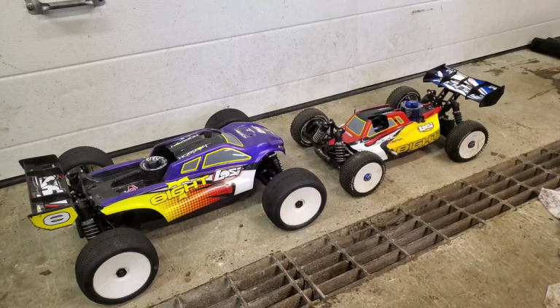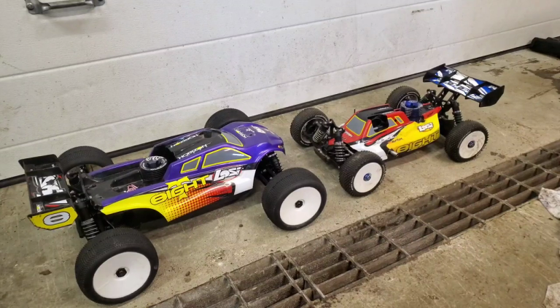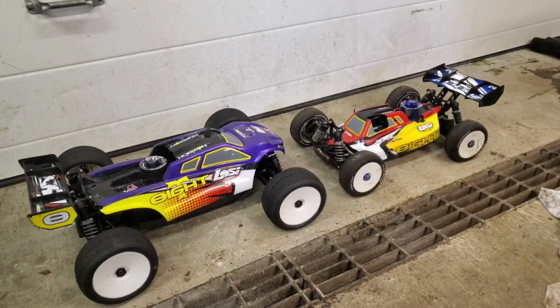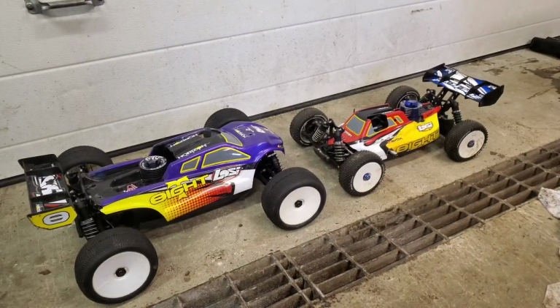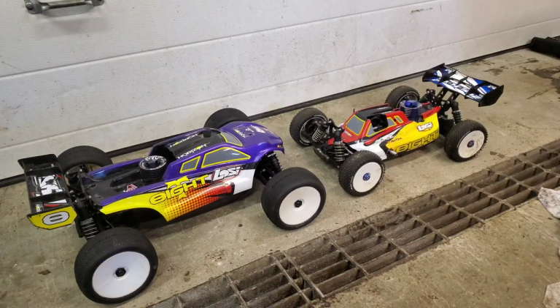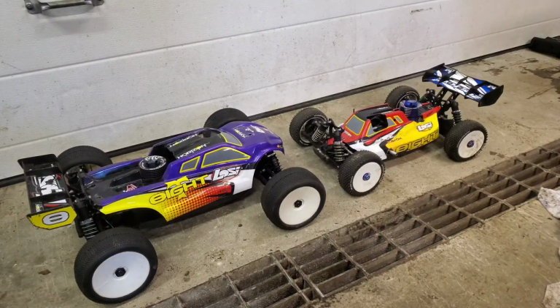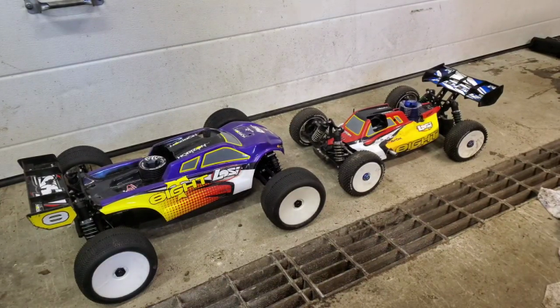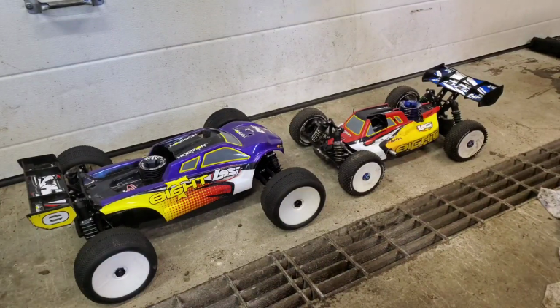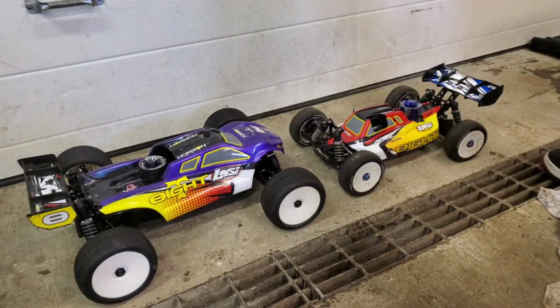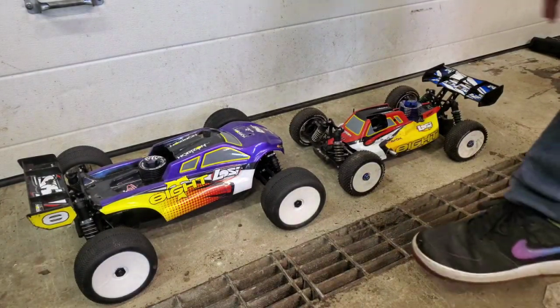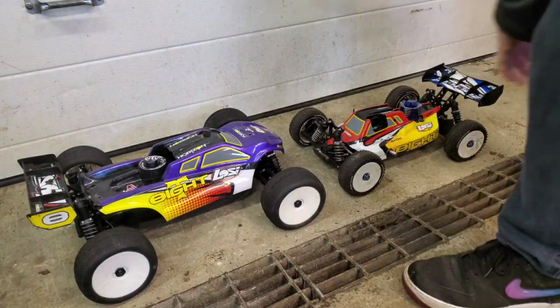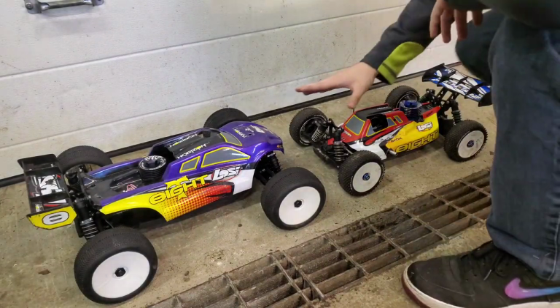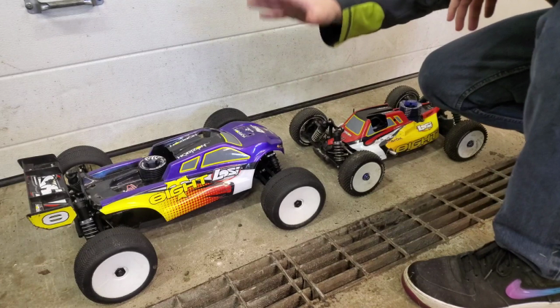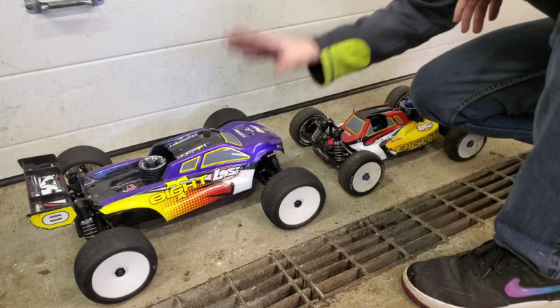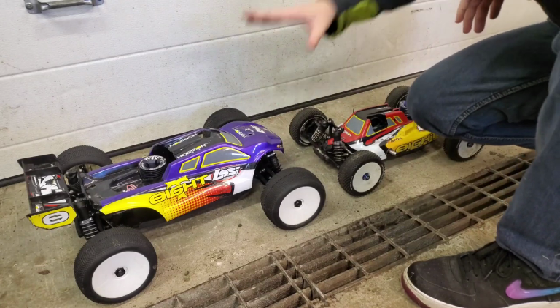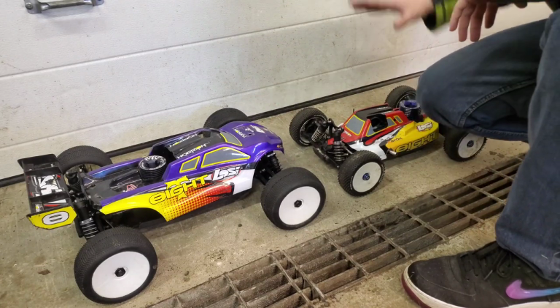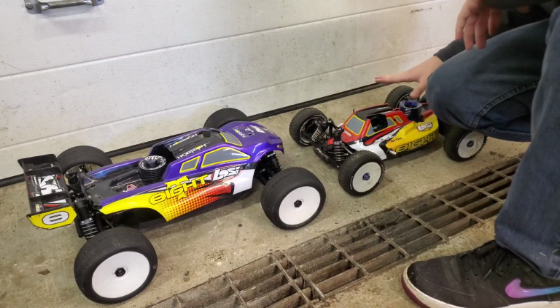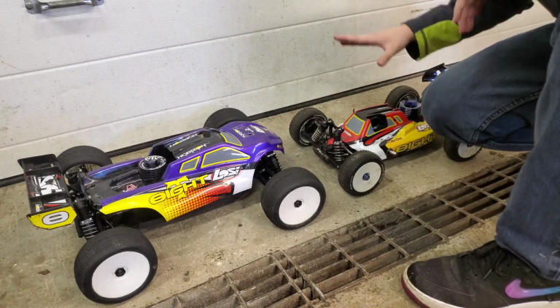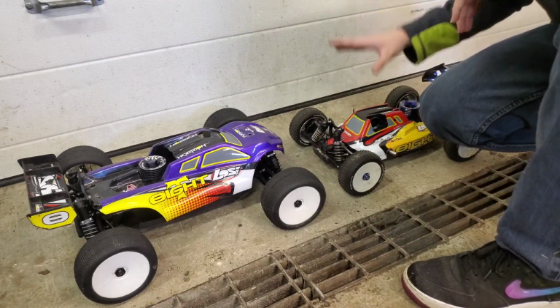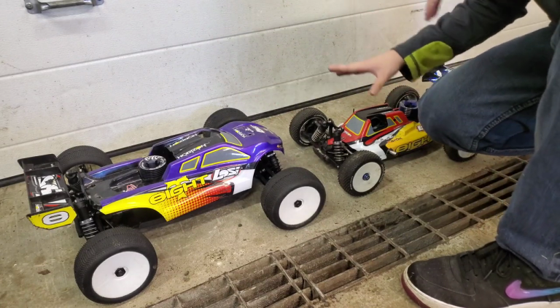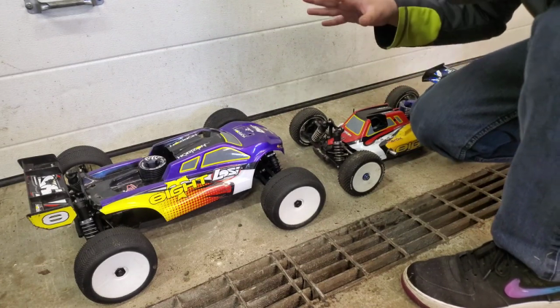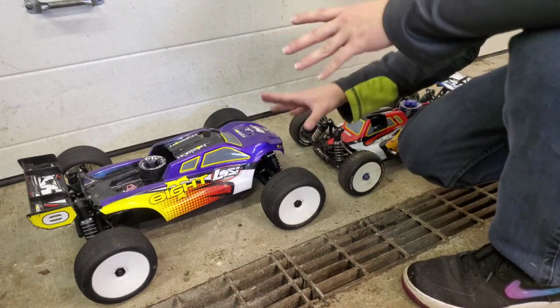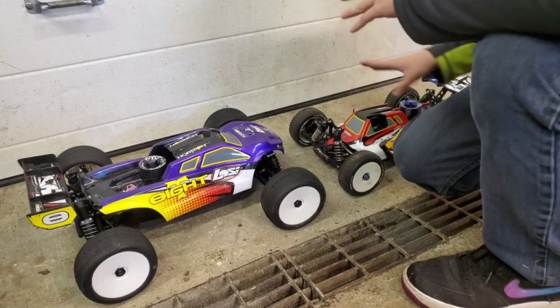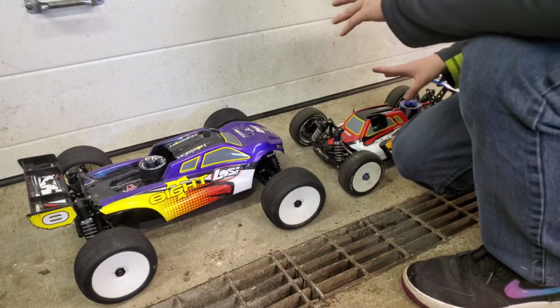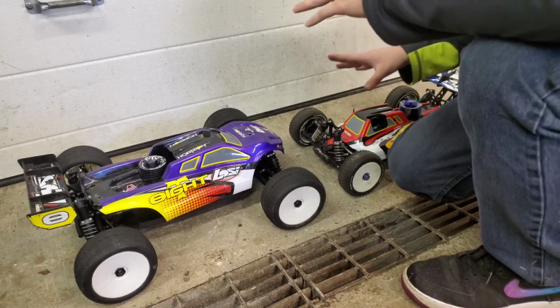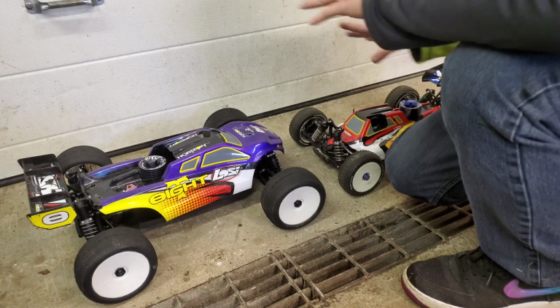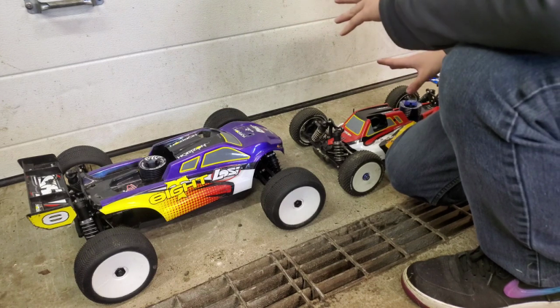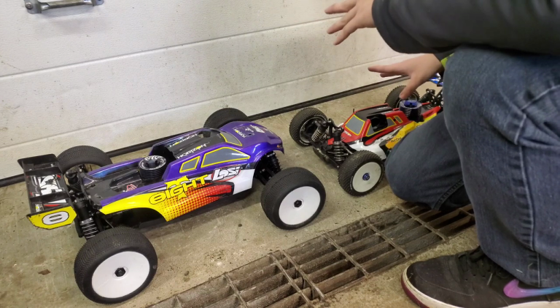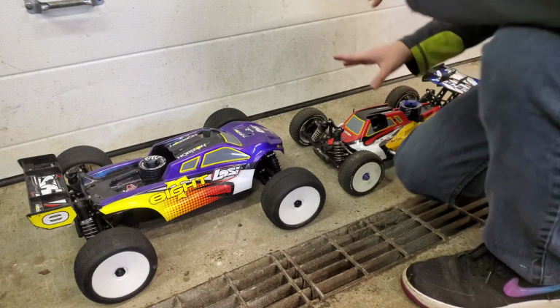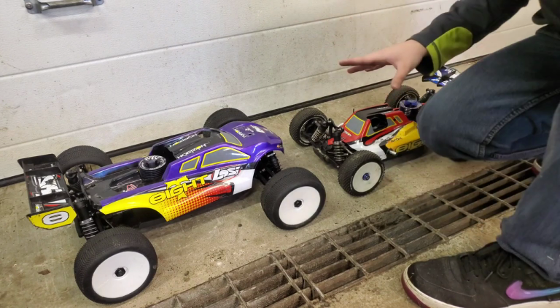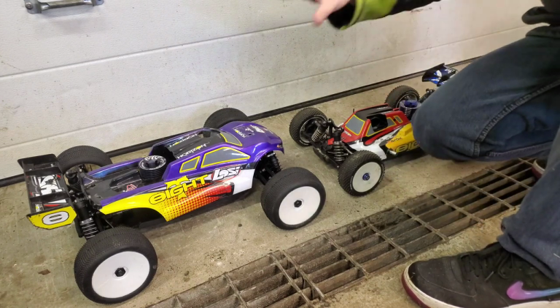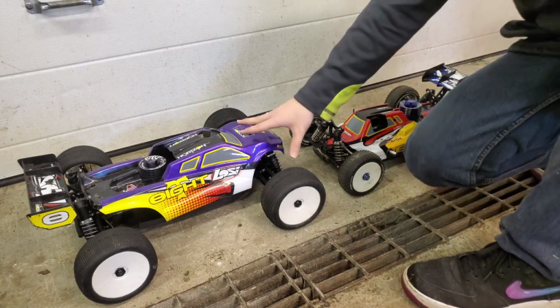What is up, my fellow nitro heads? Today we have a versus between the Truggy and the buggy. I'm going to explain what I think are the benefits of each and the disadvantages of each. So let's start with the Truggy.